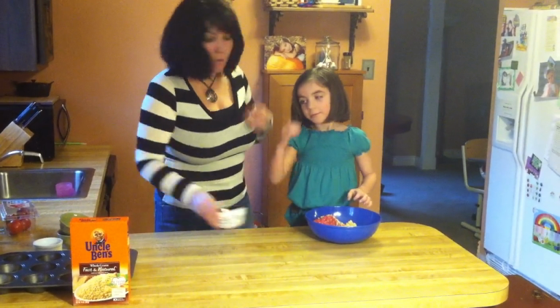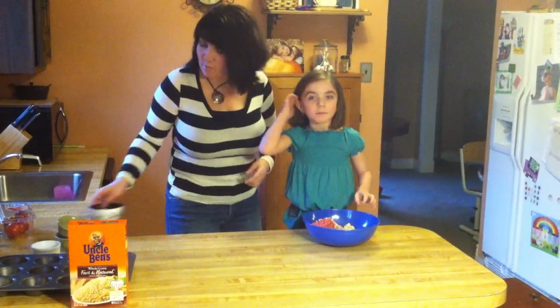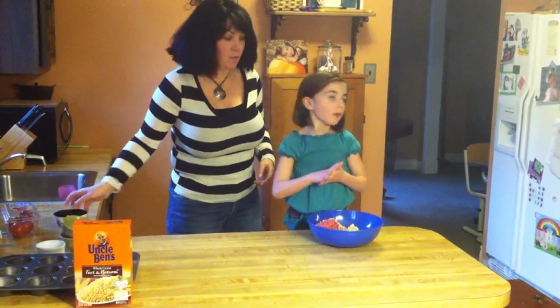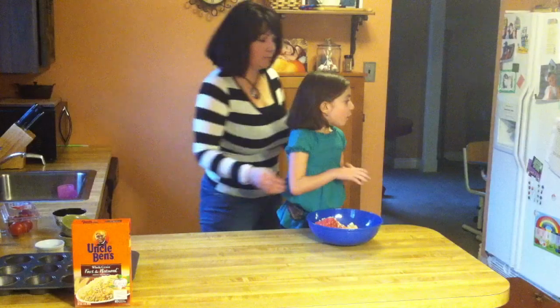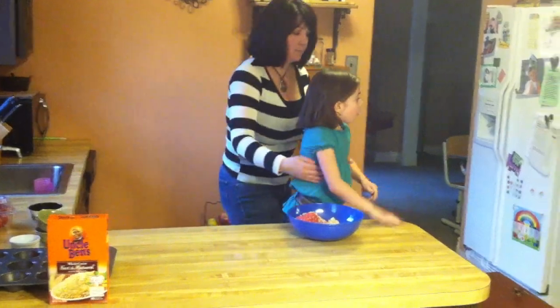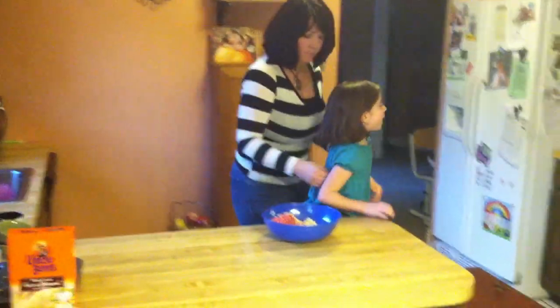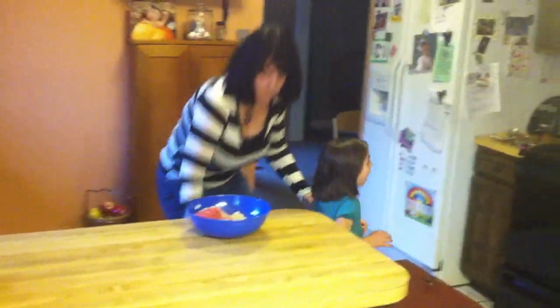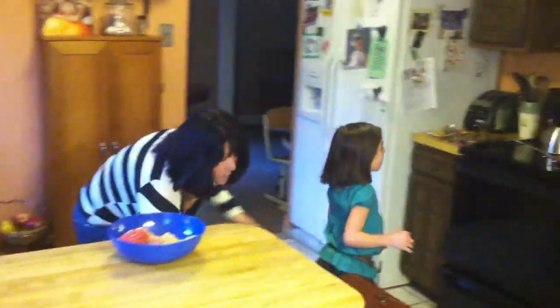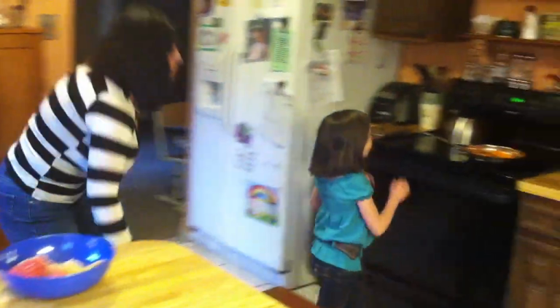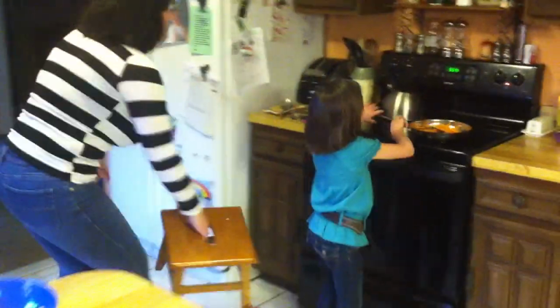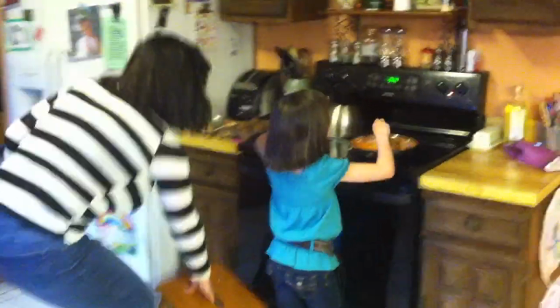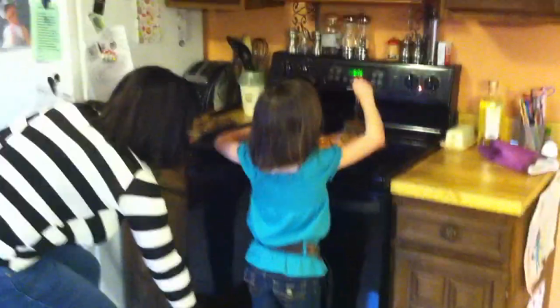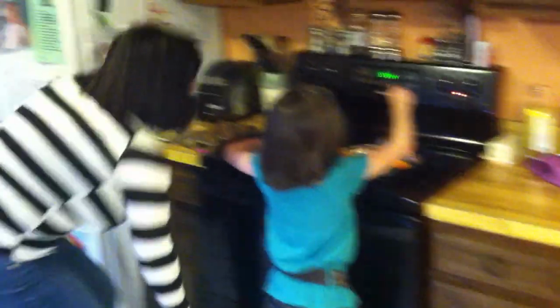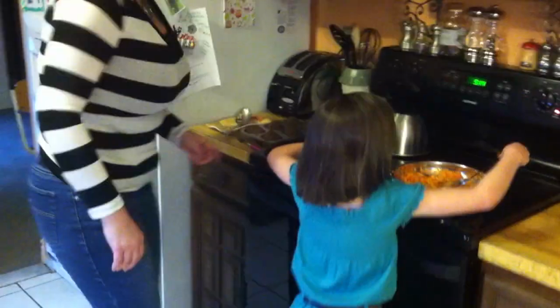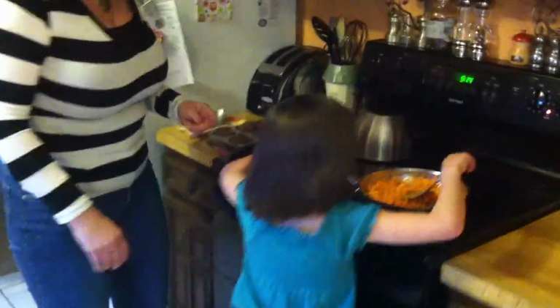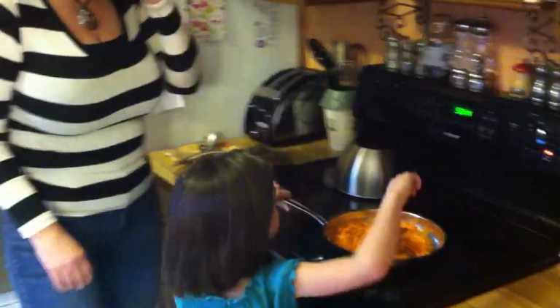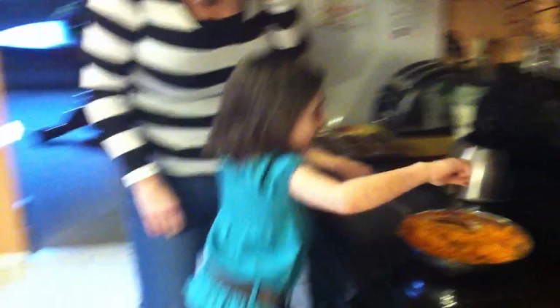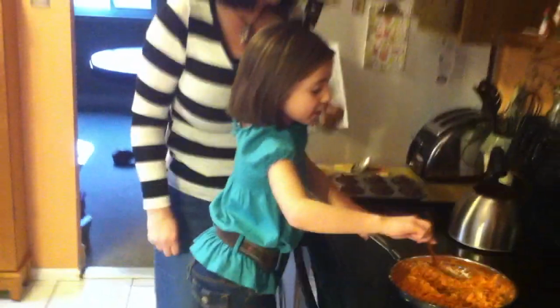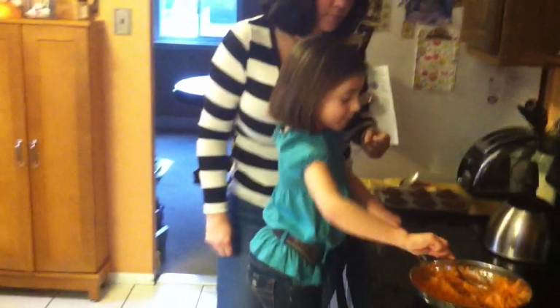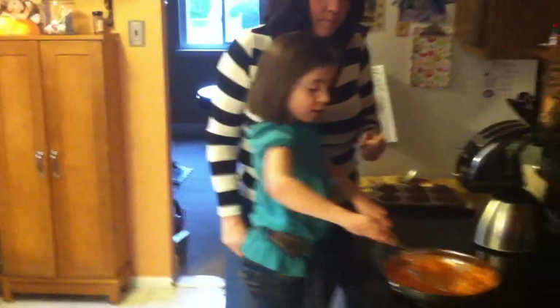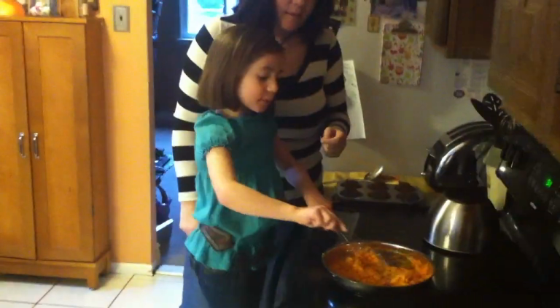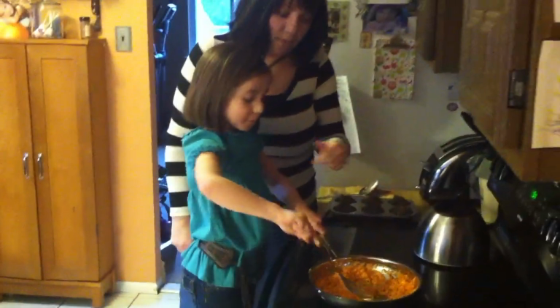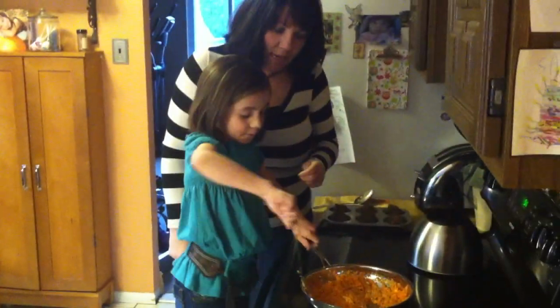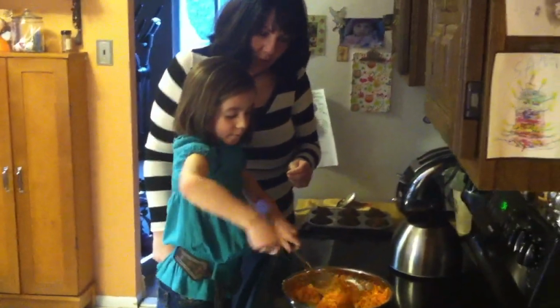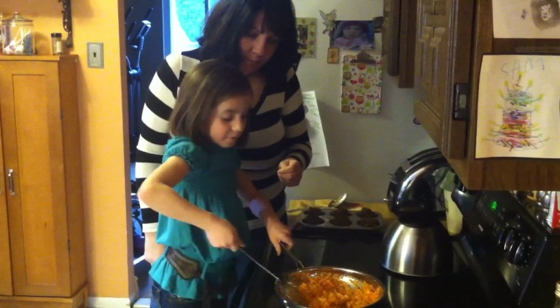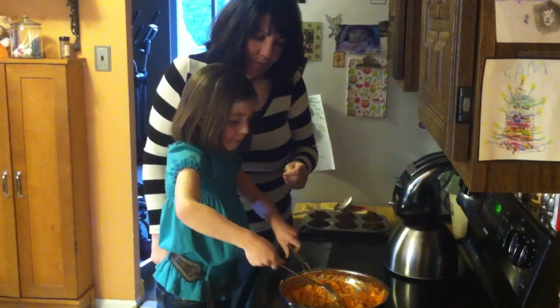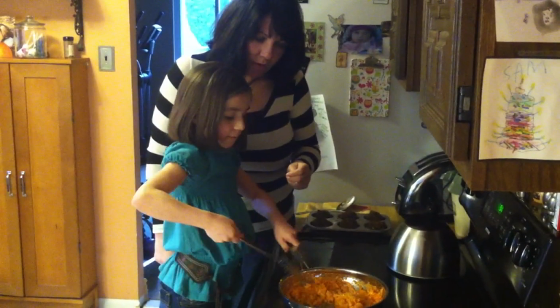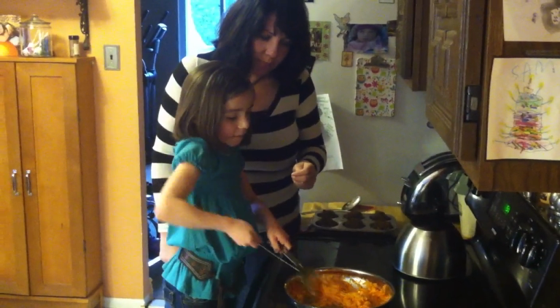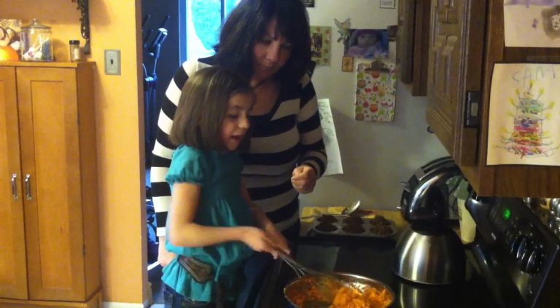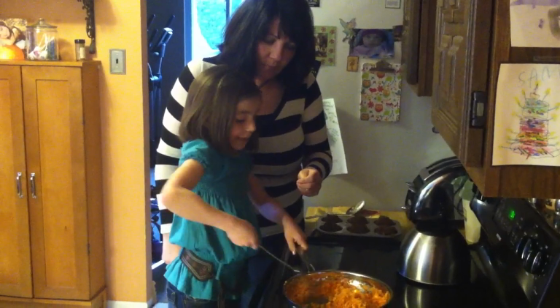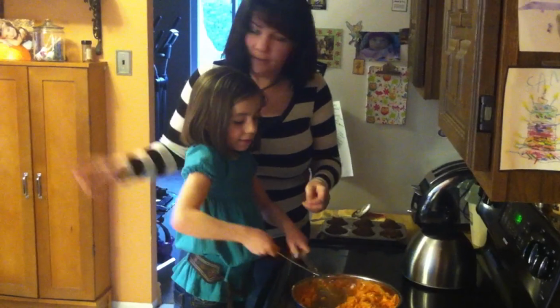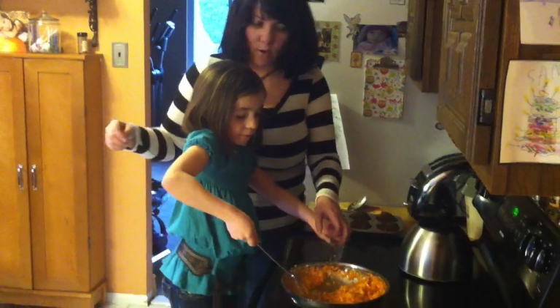And then what do we have over on the stove? We have some carrots and sweet potatoes. And you've been sautéing them, right? Mm-hmm. Do they look ready? Yes. Okay, let's go back over.